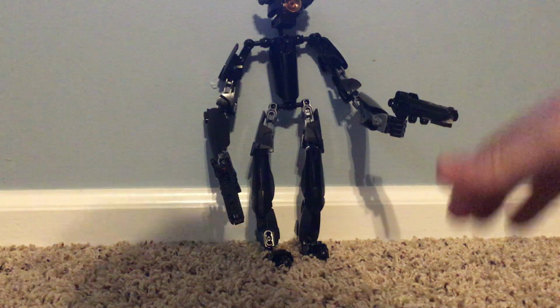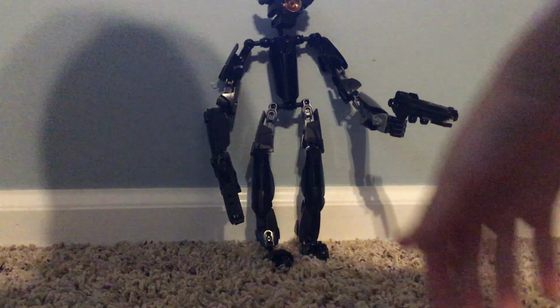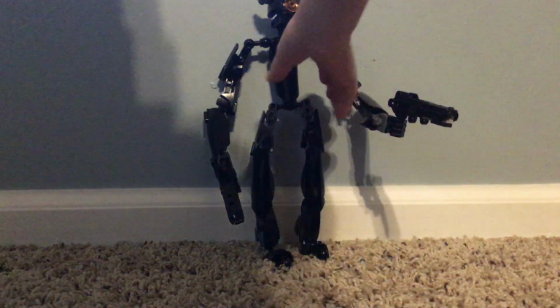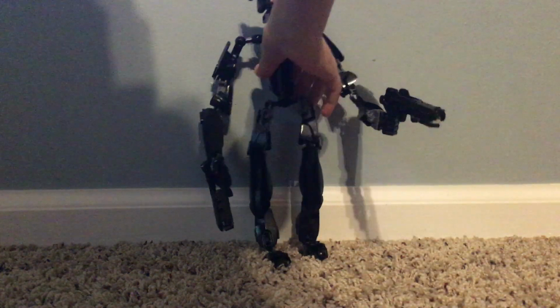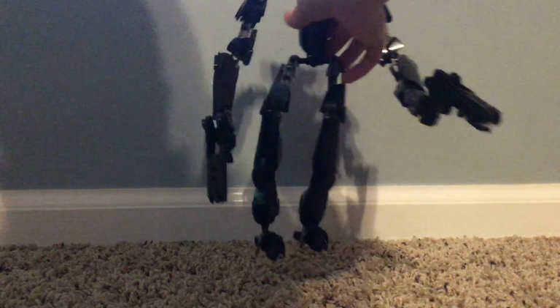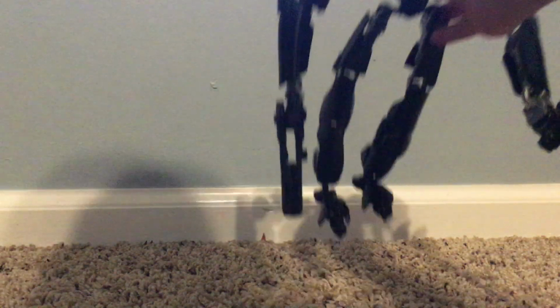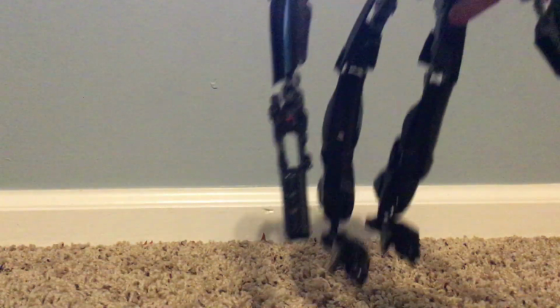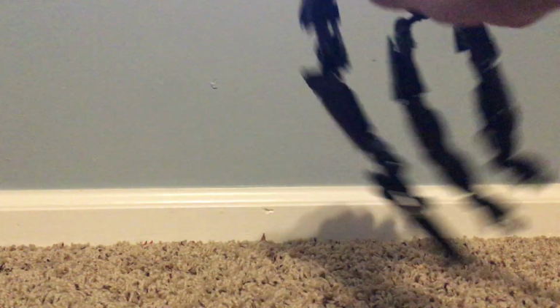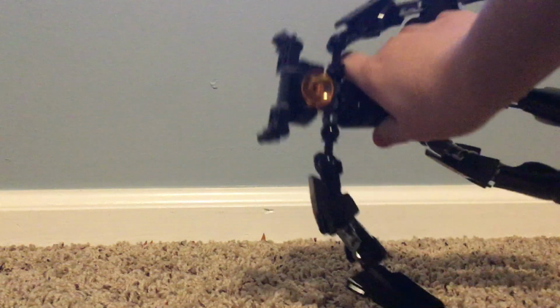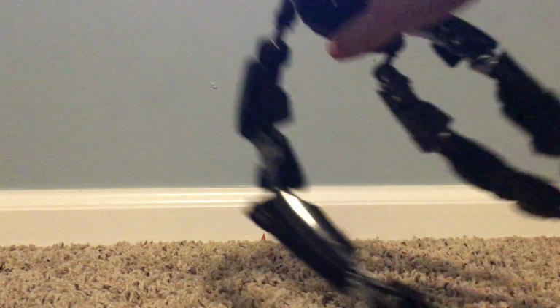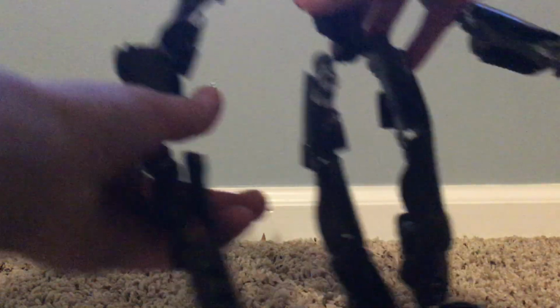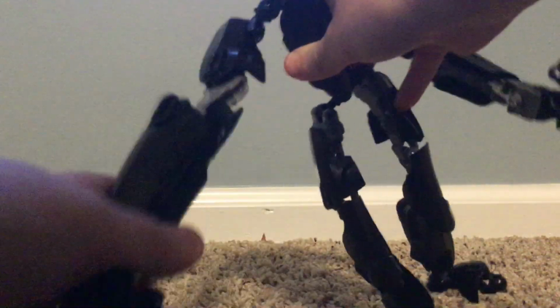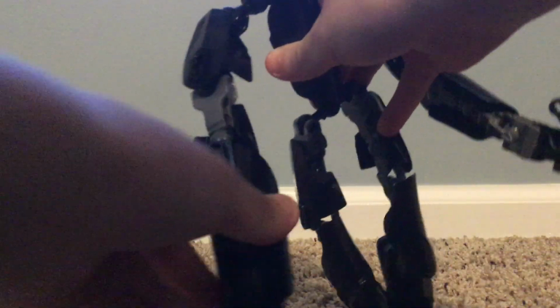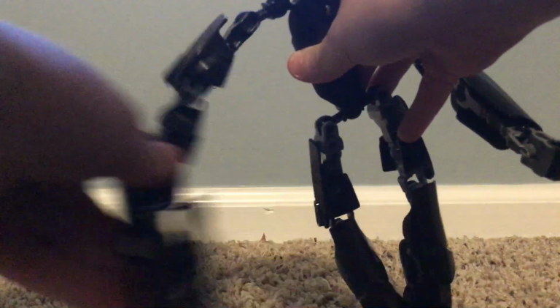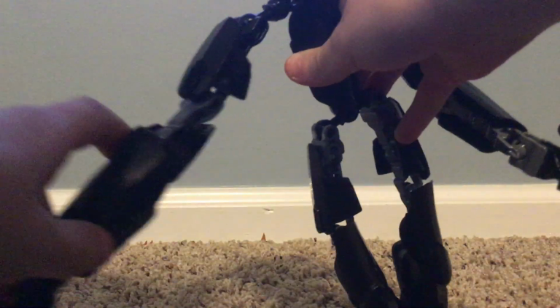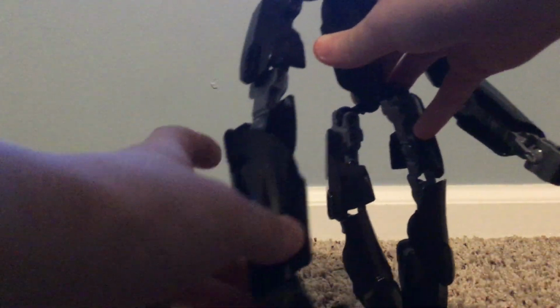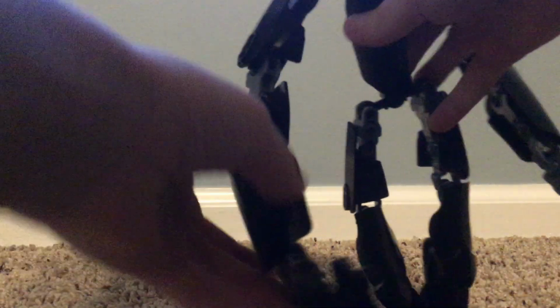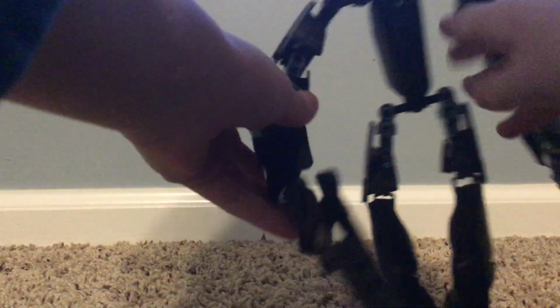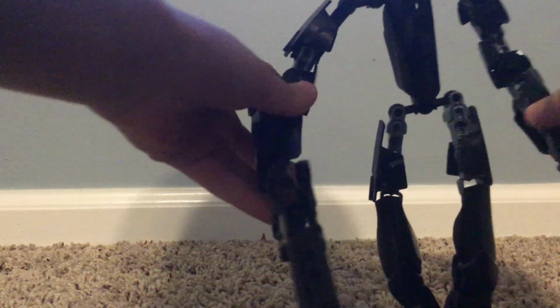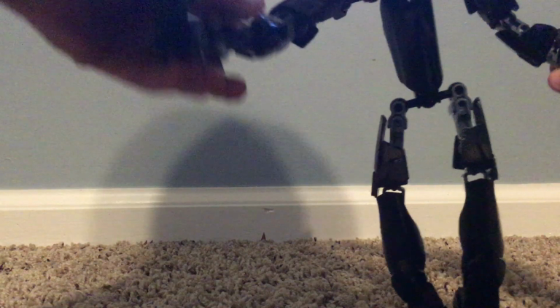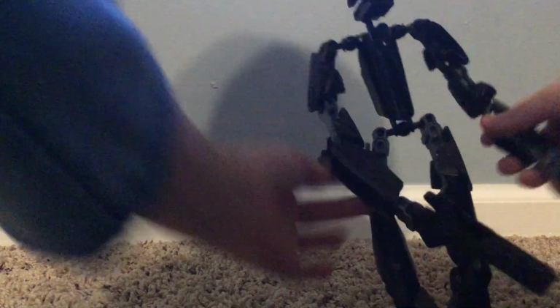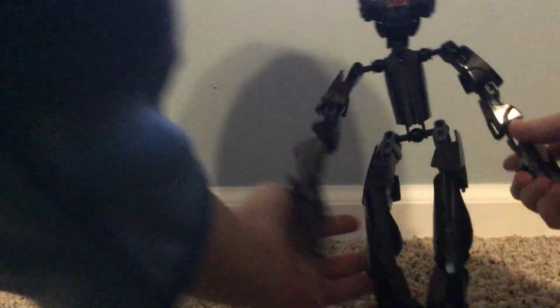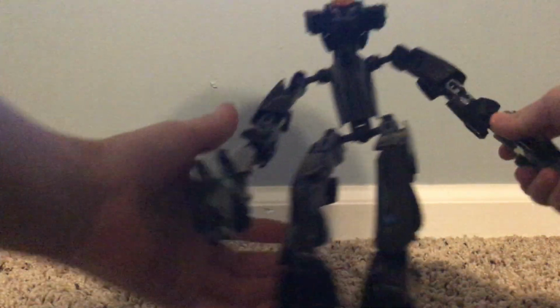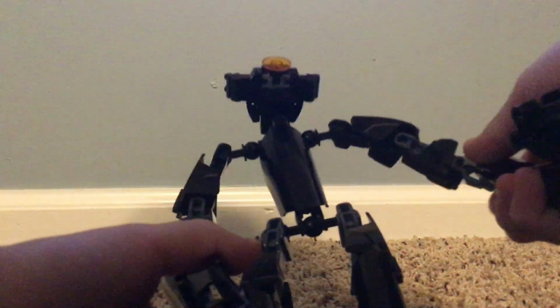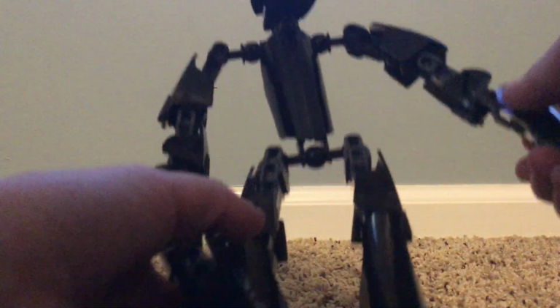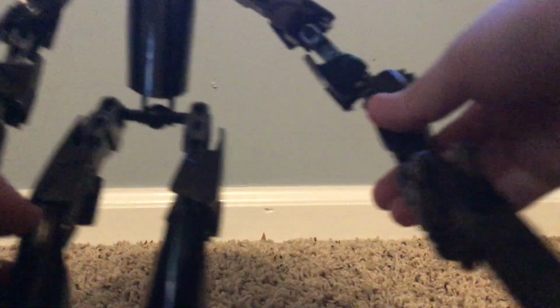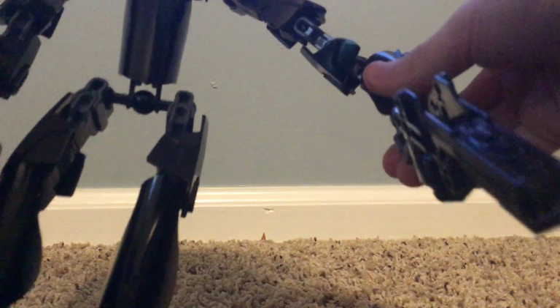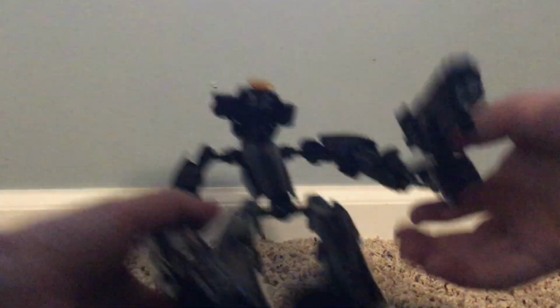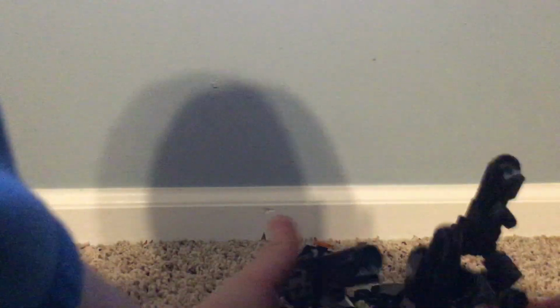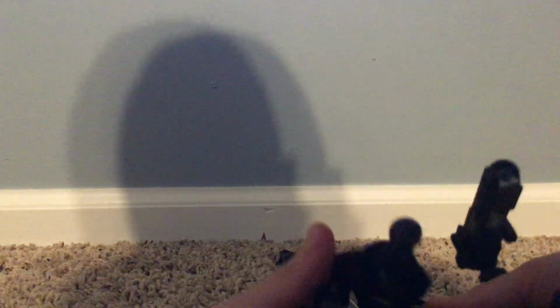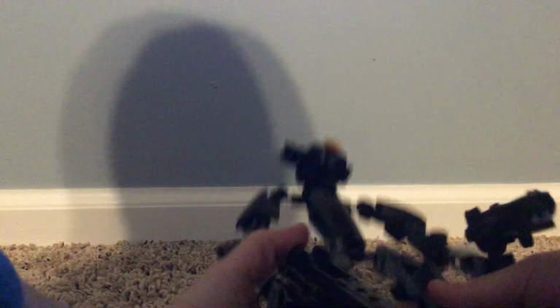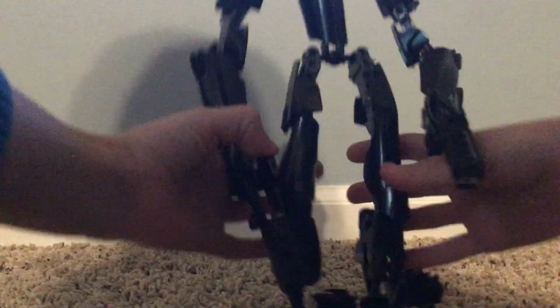He's built out of Technic pieces and he's really cool. He's very, very, very flexible — you can move all sorts of joints and stuff. He's got guns, but they don't really shoot. You can make them shoot, but I don't really know how to.